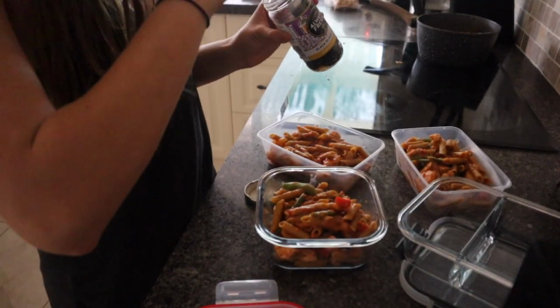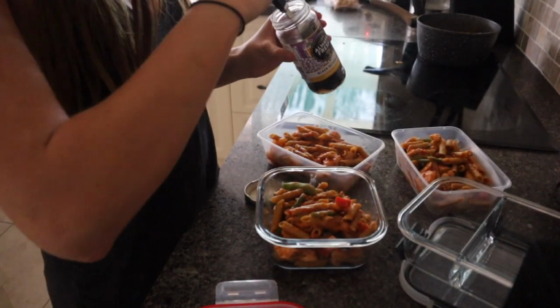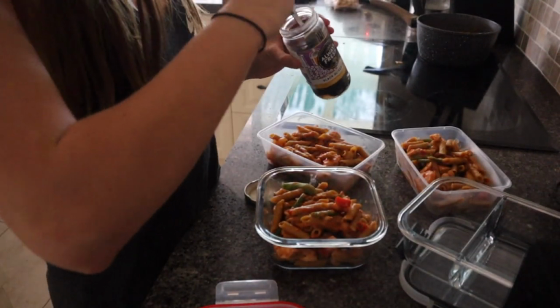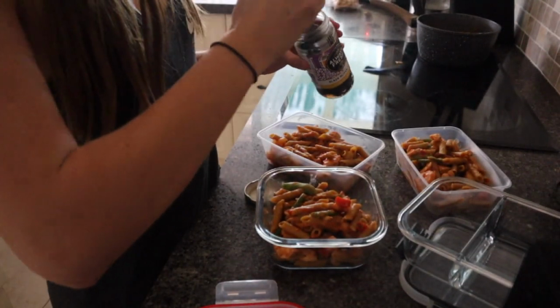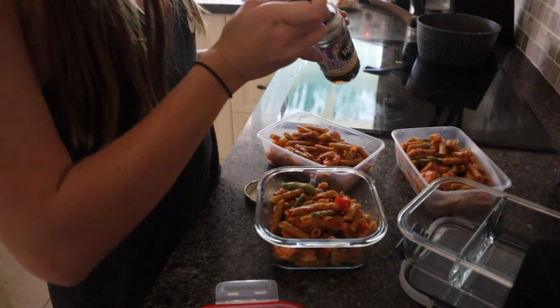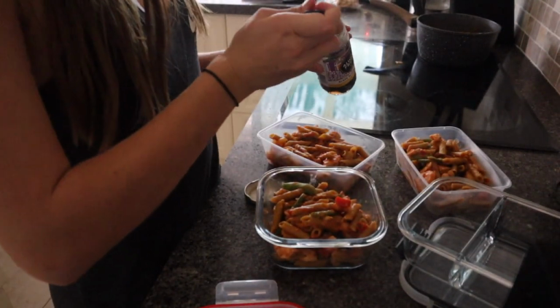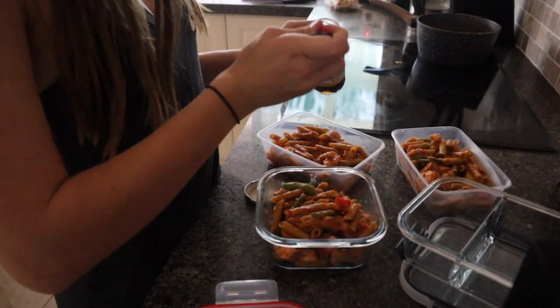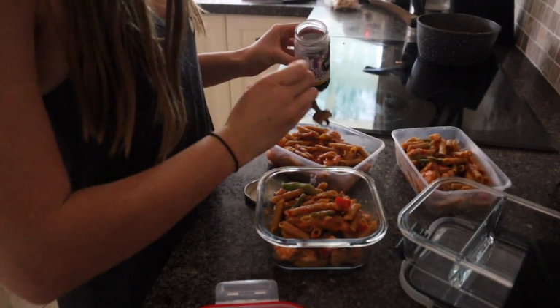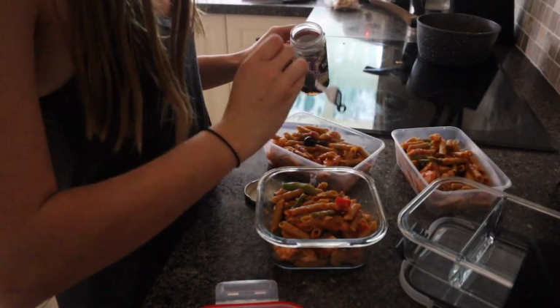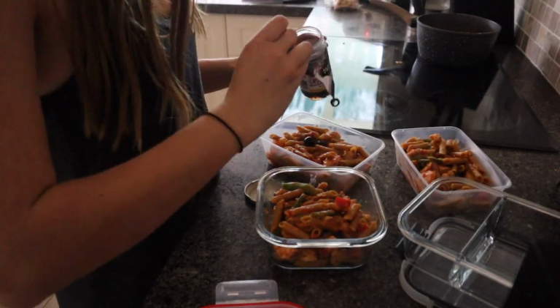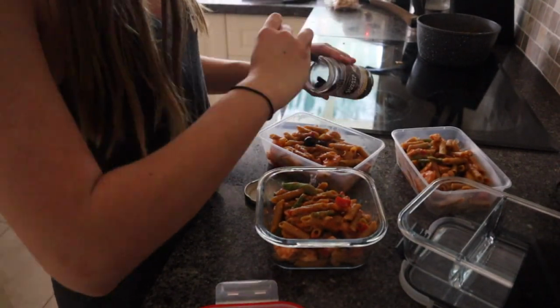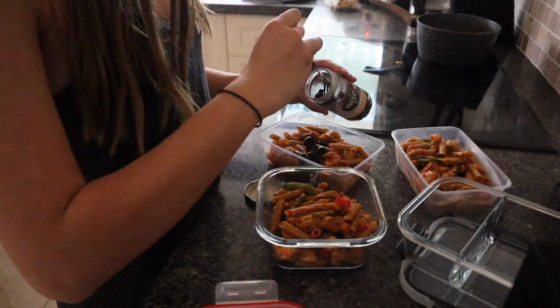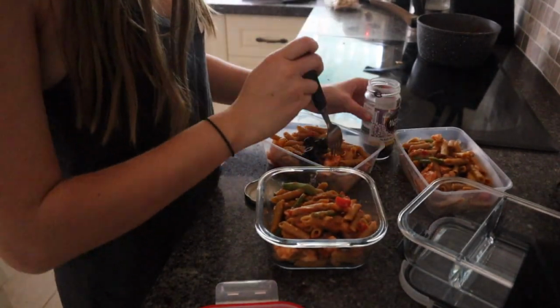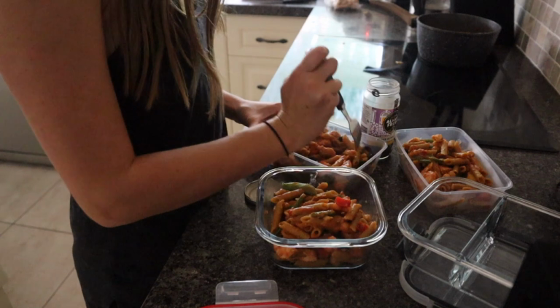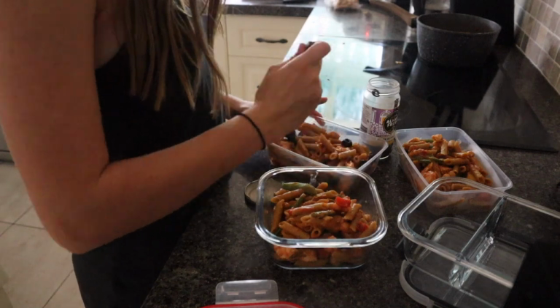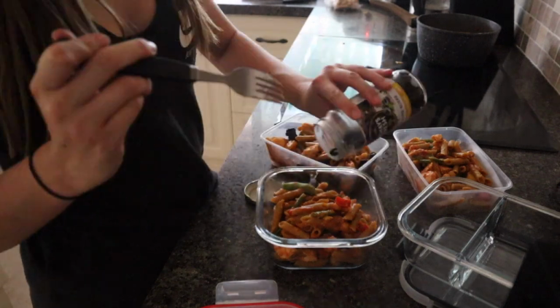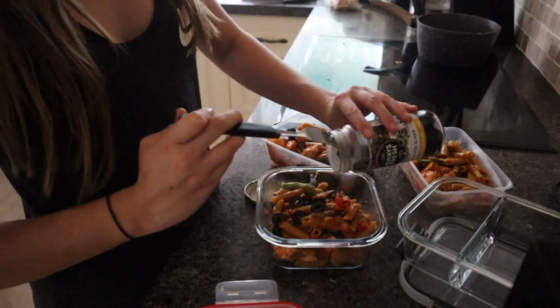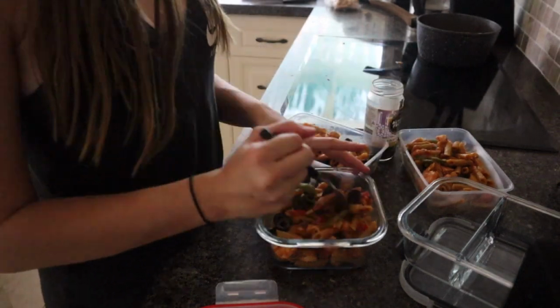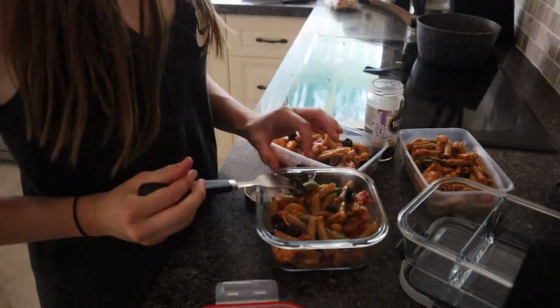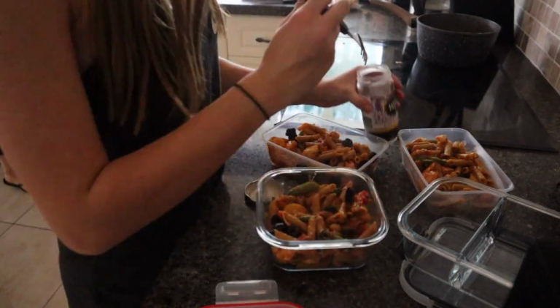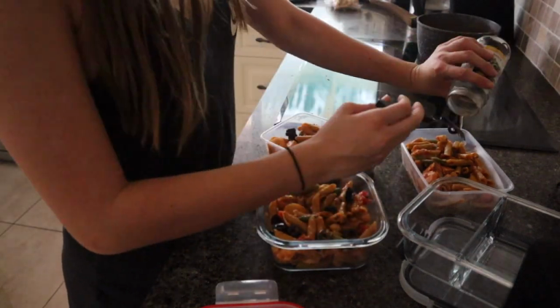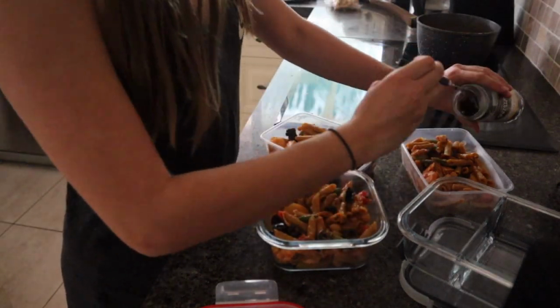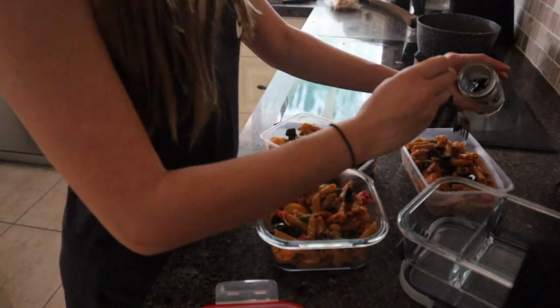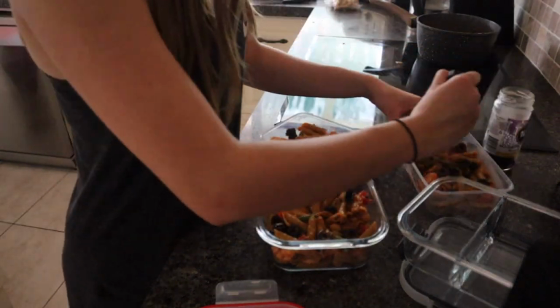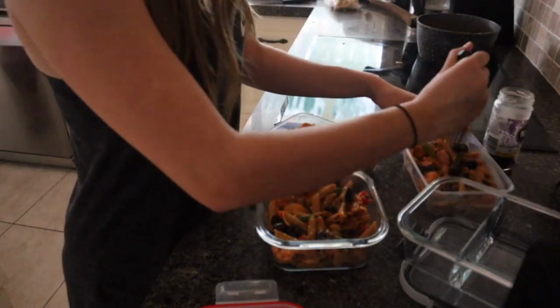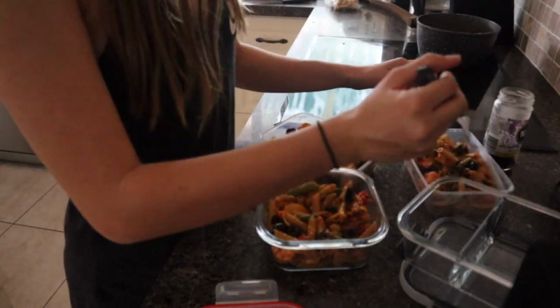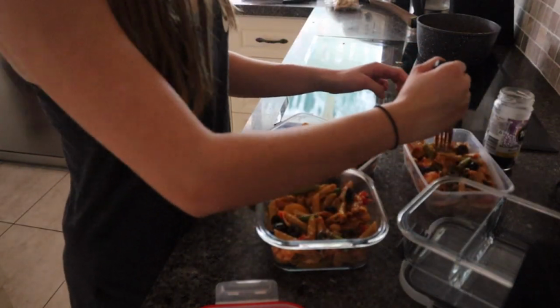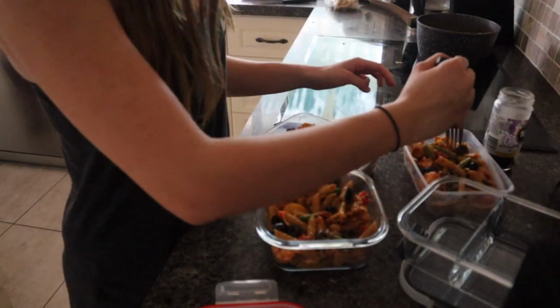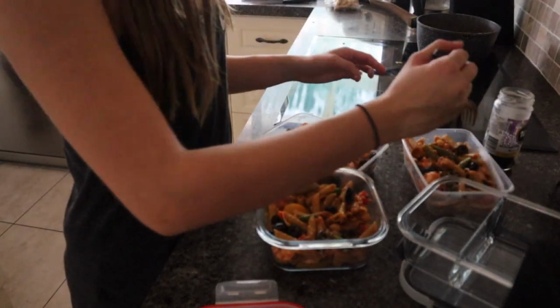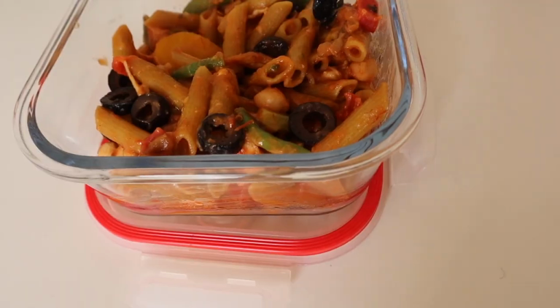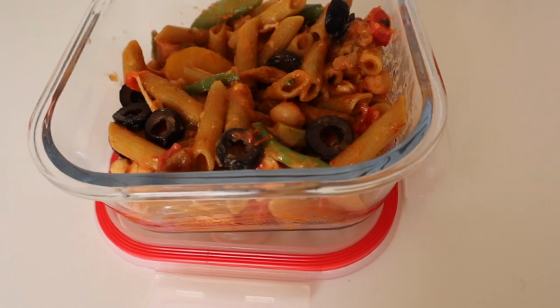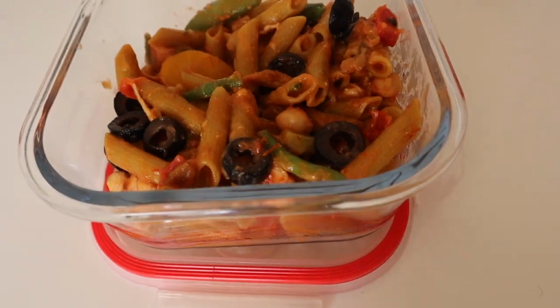I've kind of started to like olives — thanks again to Subway! They just add a really nice flavour and I really like them.